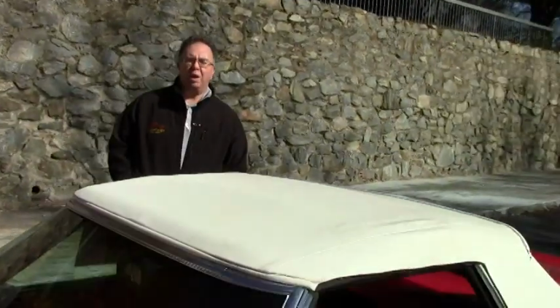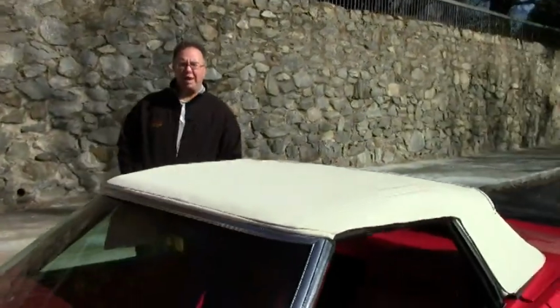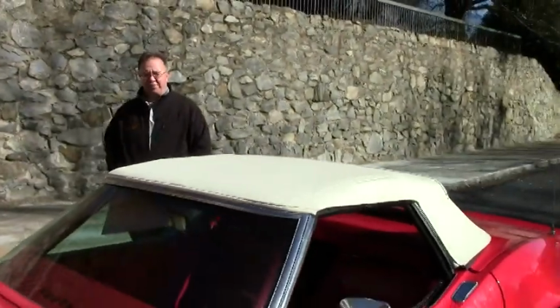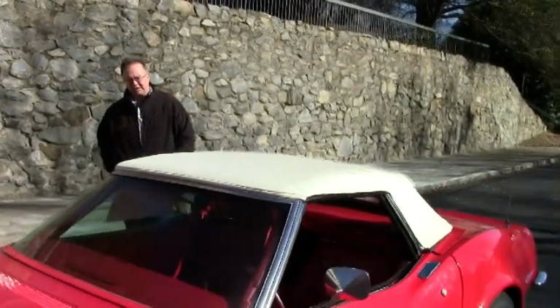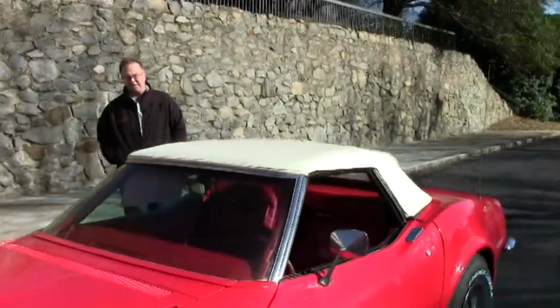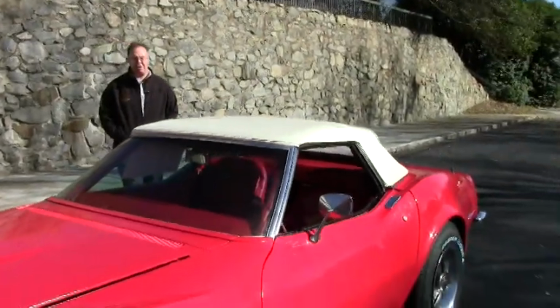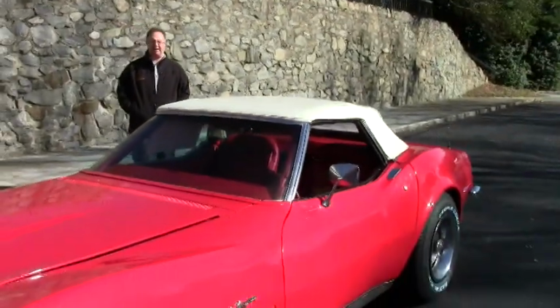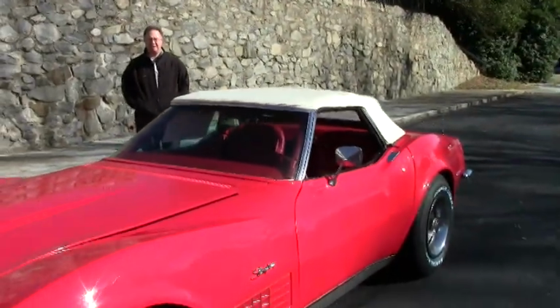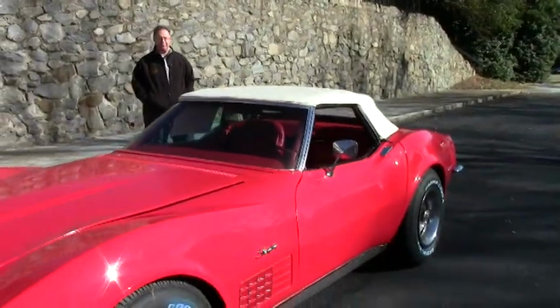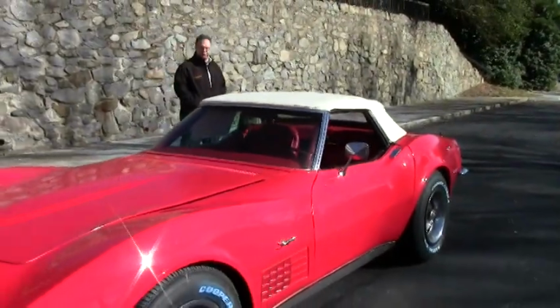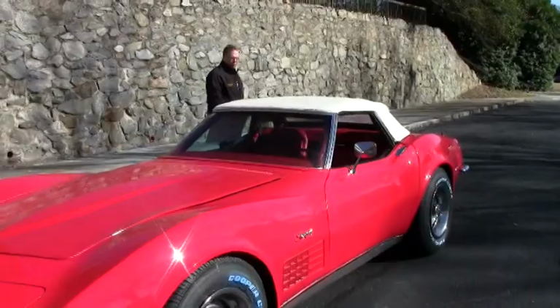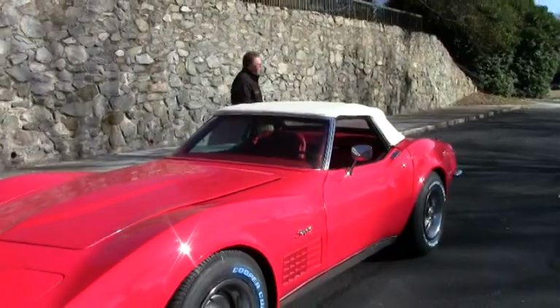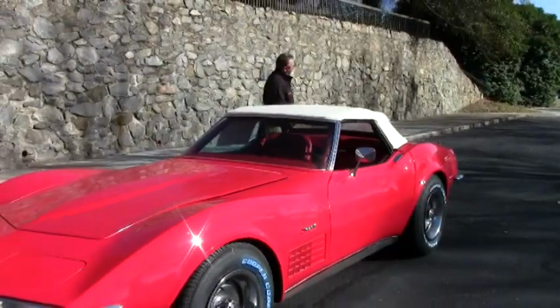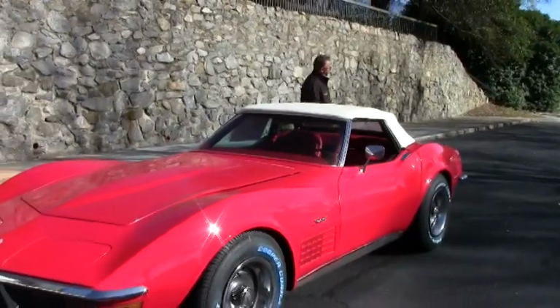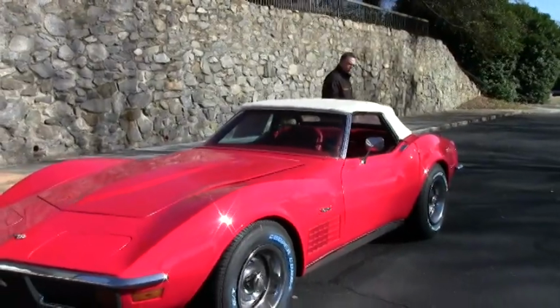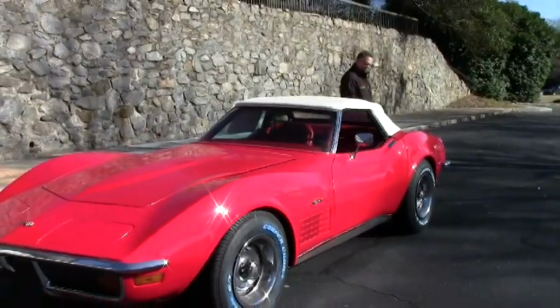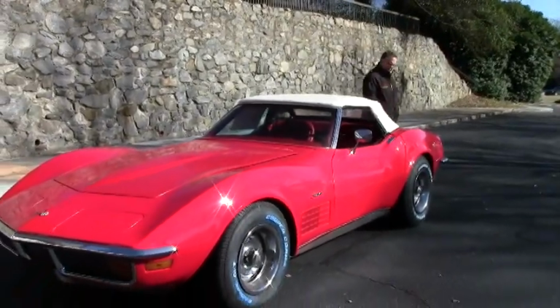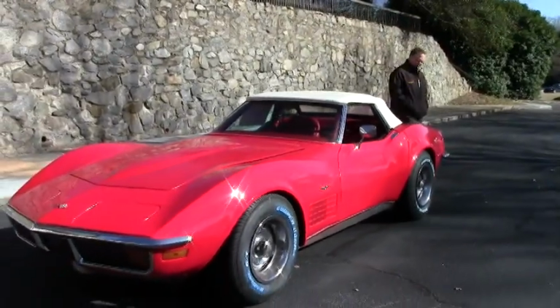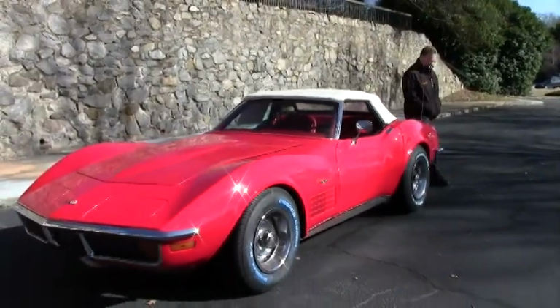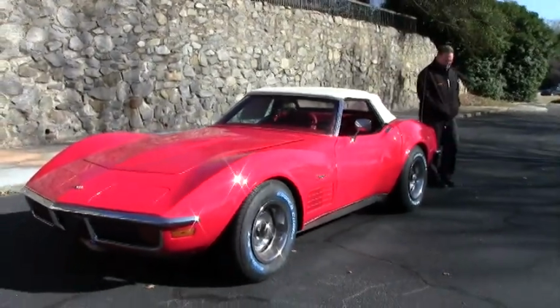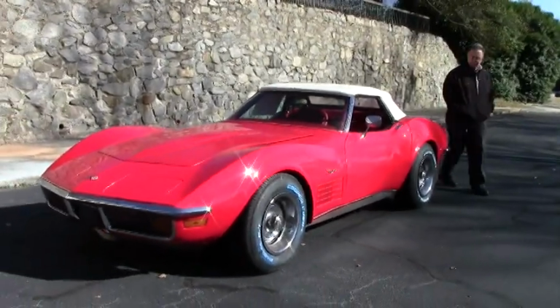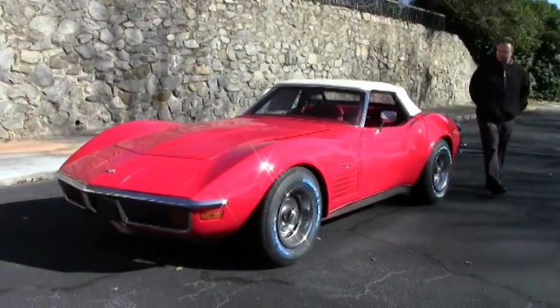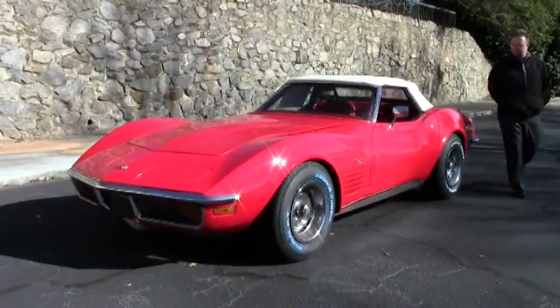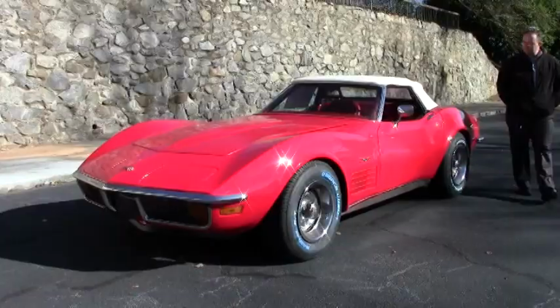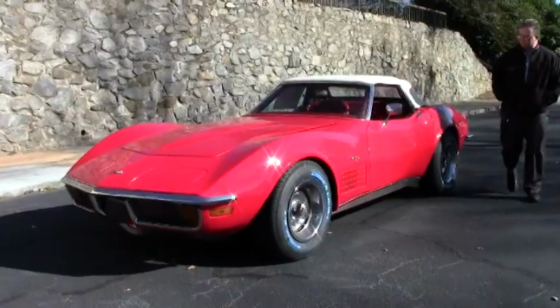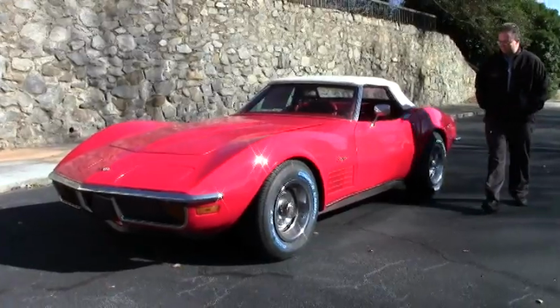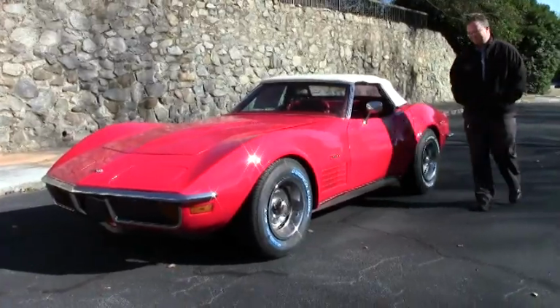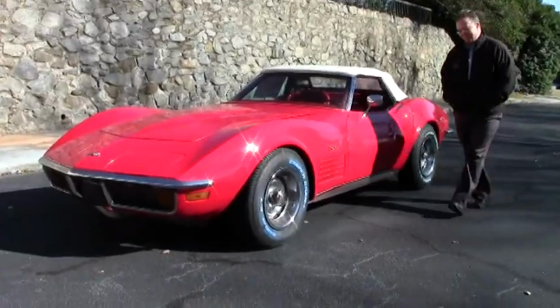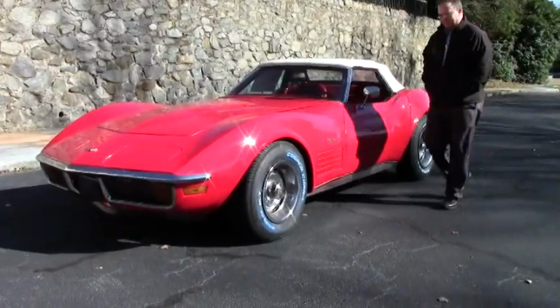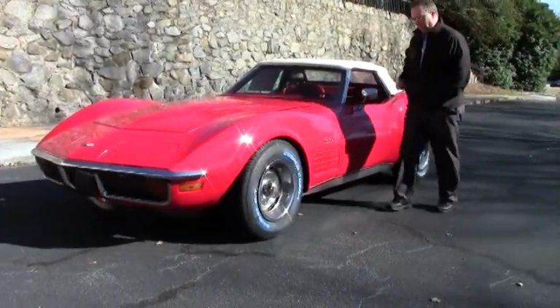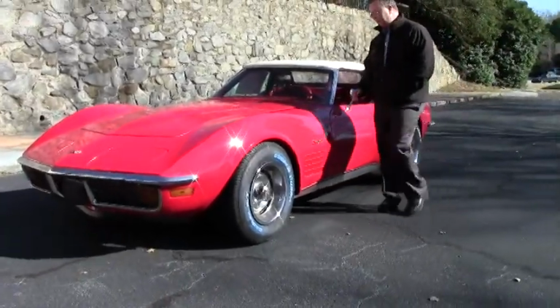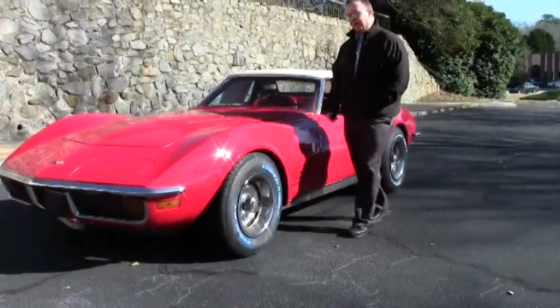Welcome to Buy A Vet folks. Today we're going to take a look at a 1972 convertible in a beautiful red, with brand new tires.